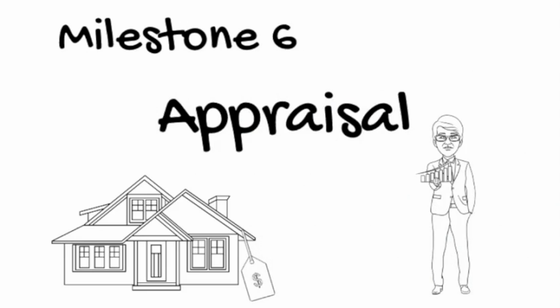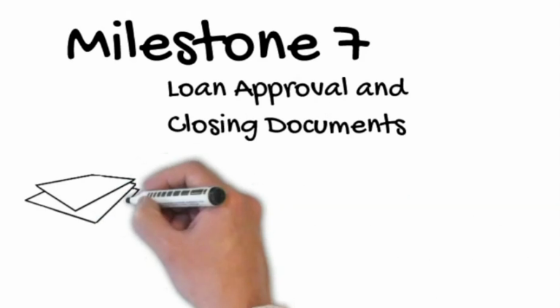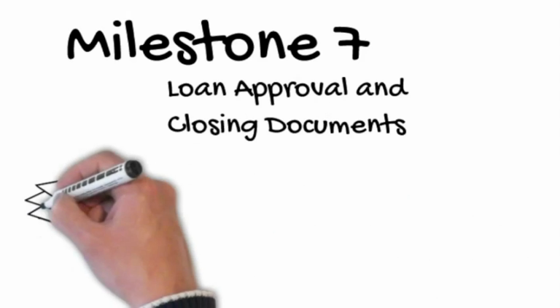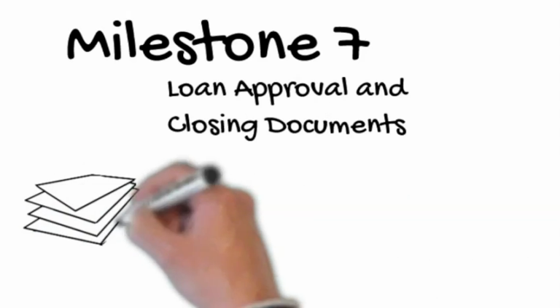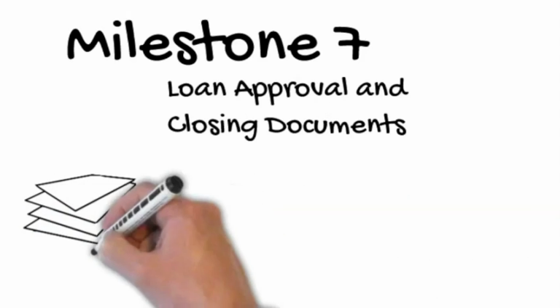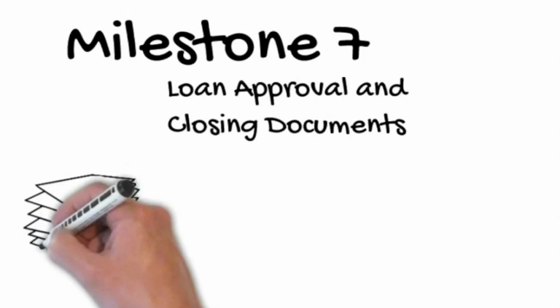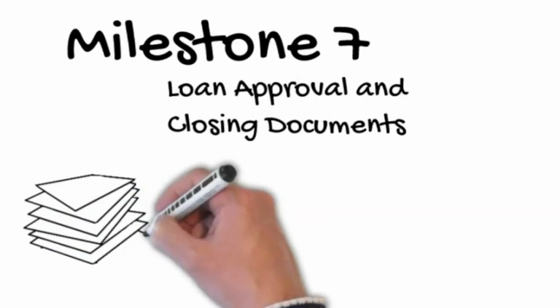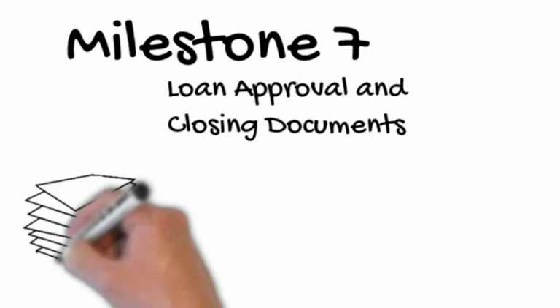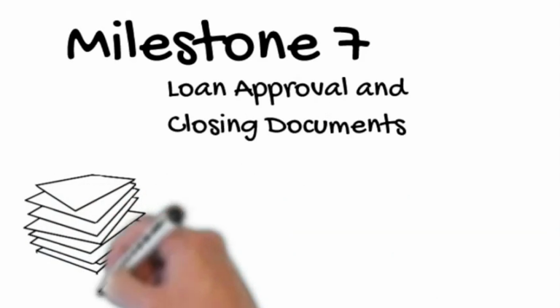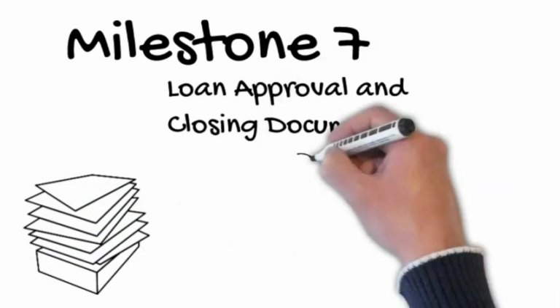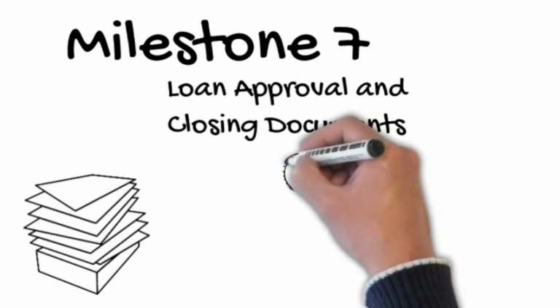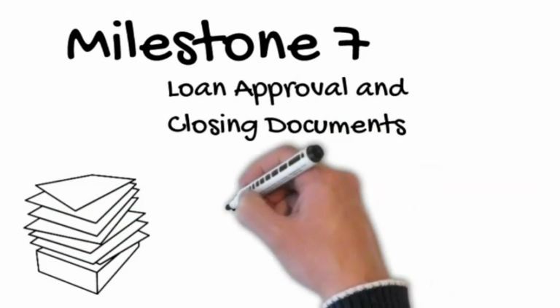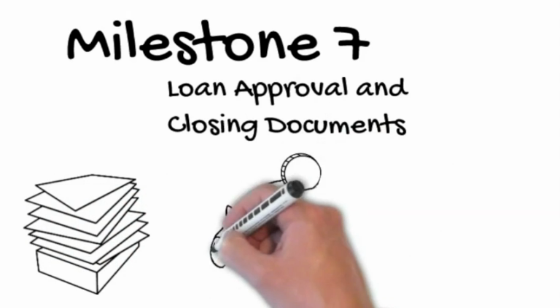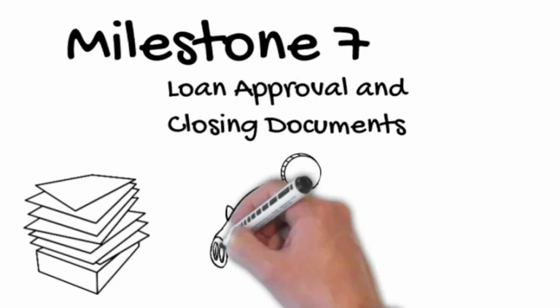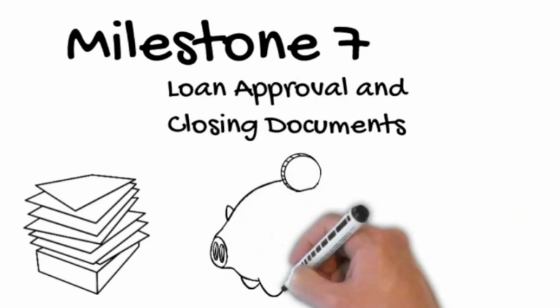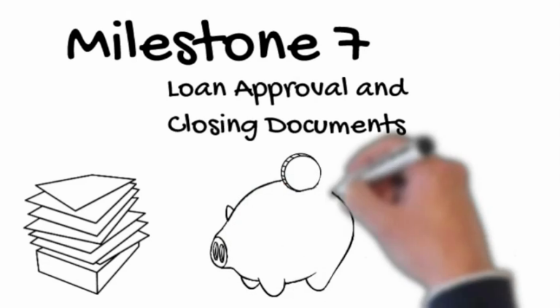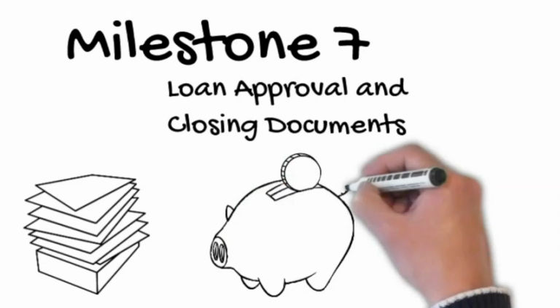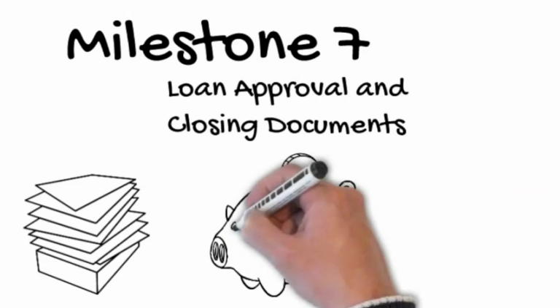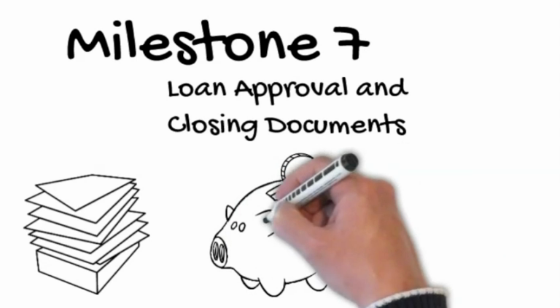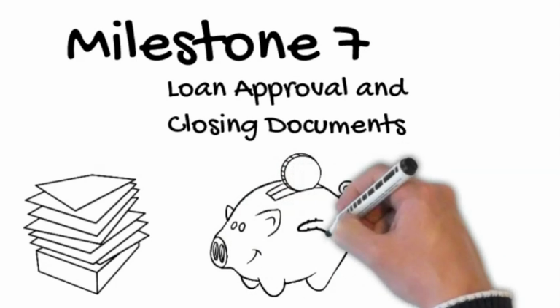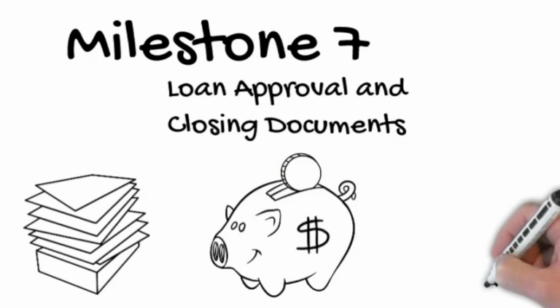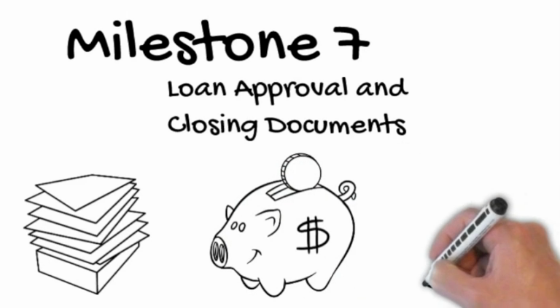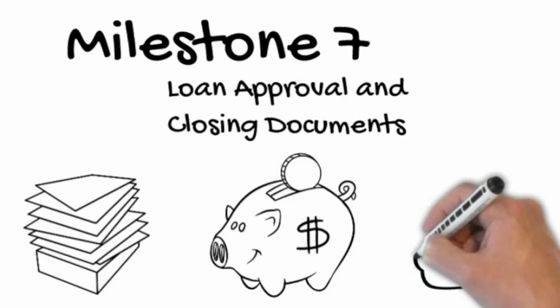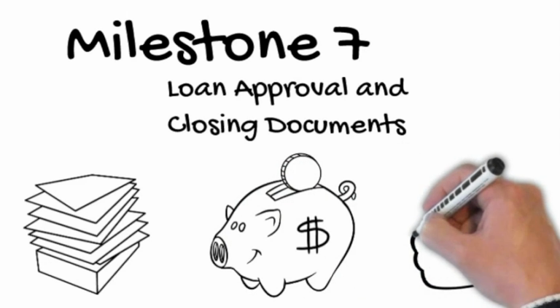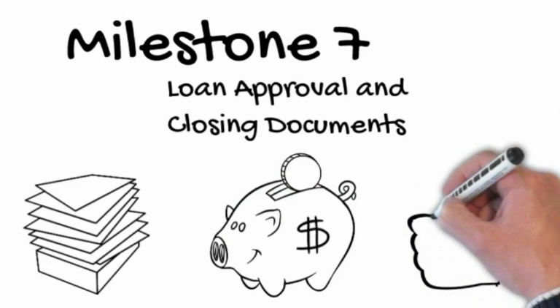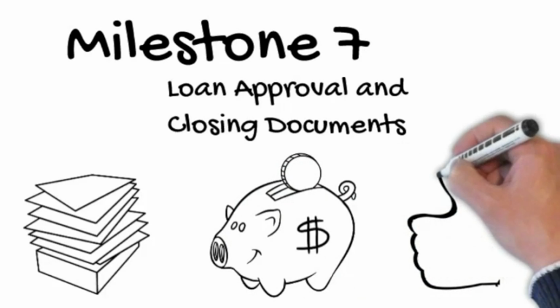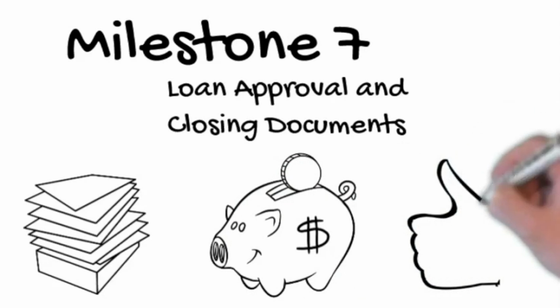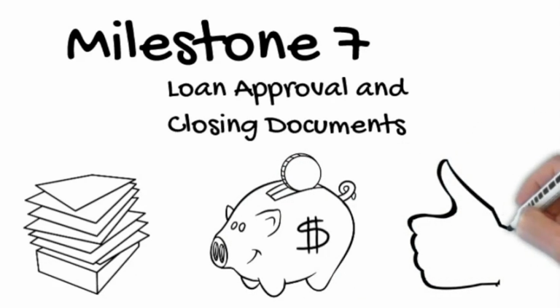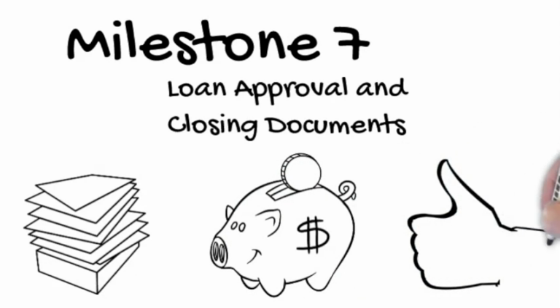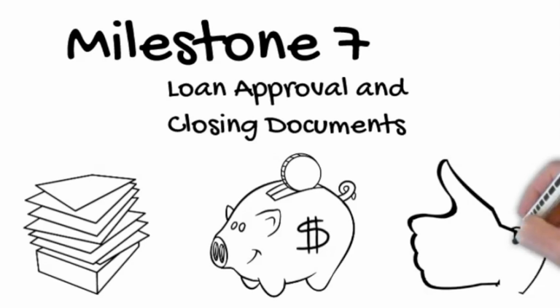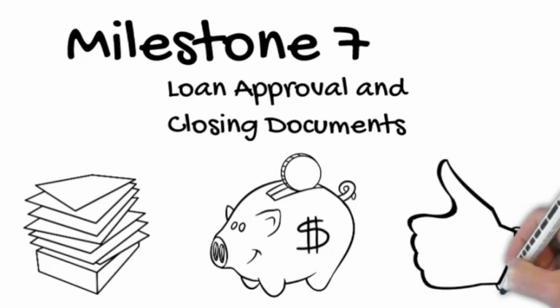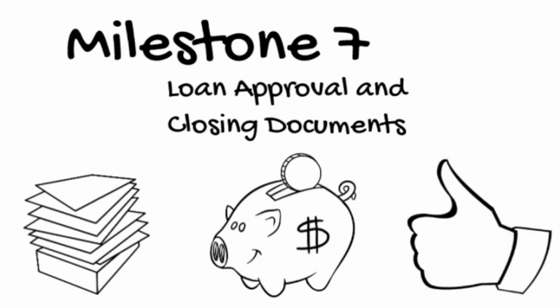Milestone 7: we are almost done and you will soon be moving into your new home. You will now have loan approval and all closing documents are being sent to title to prepare for closing.